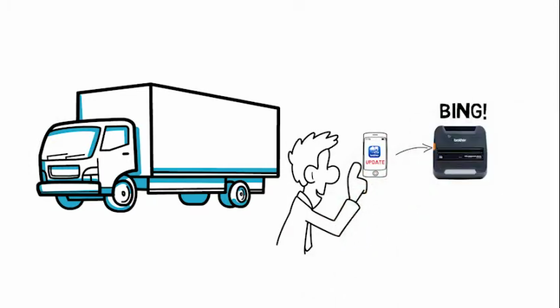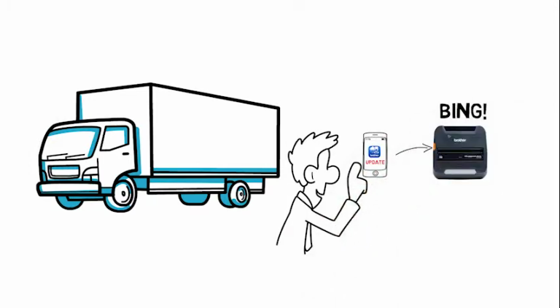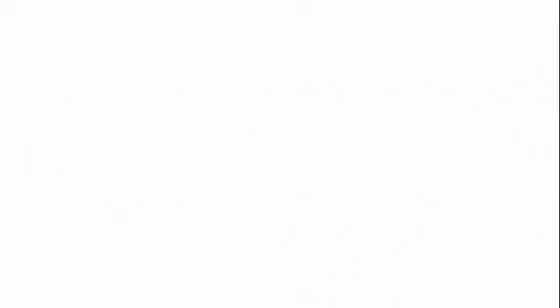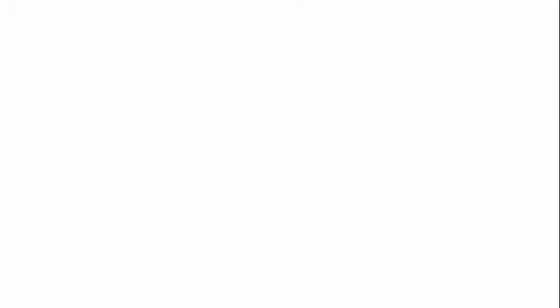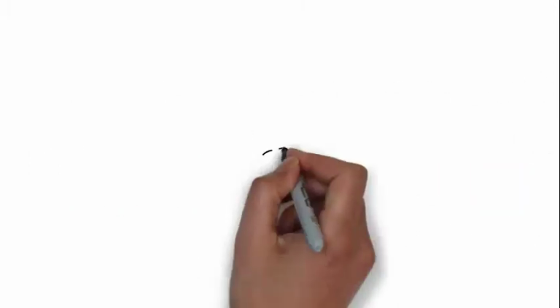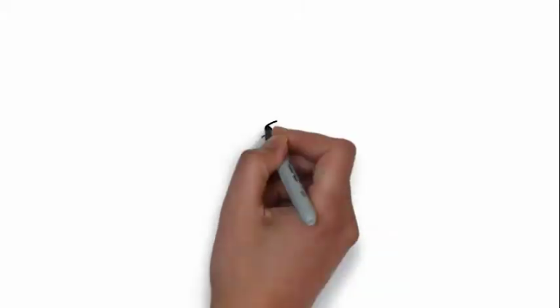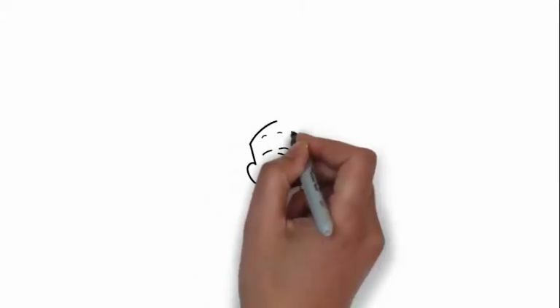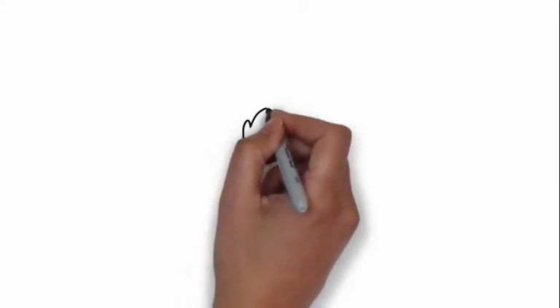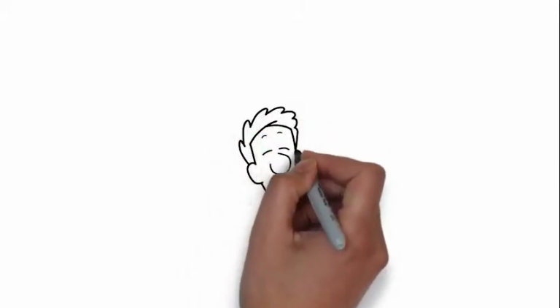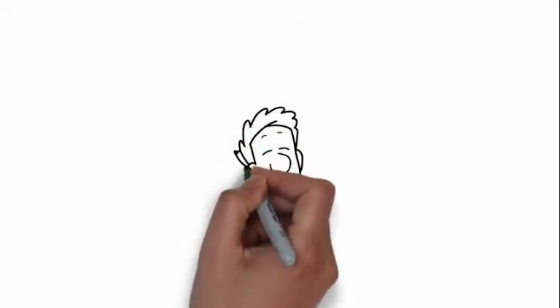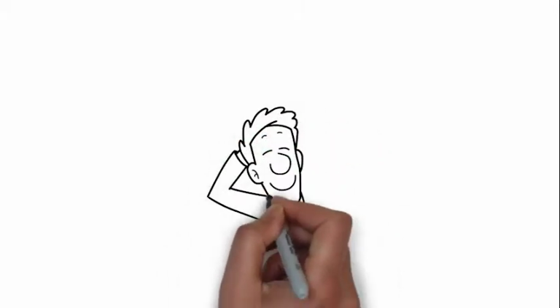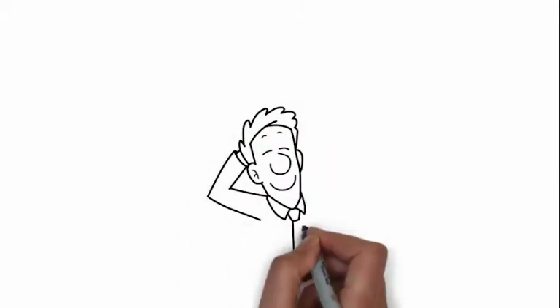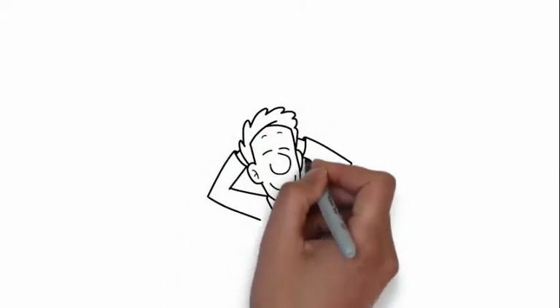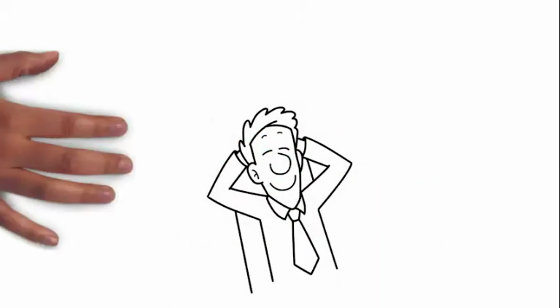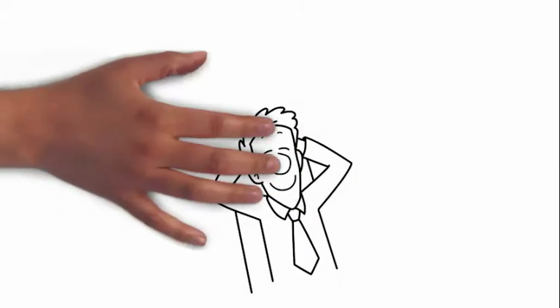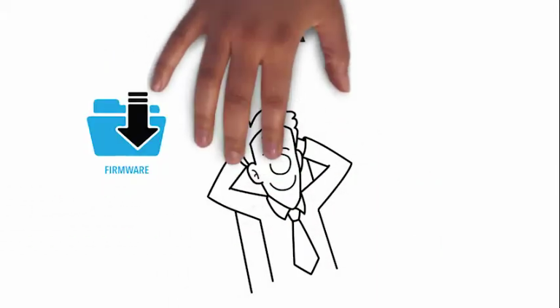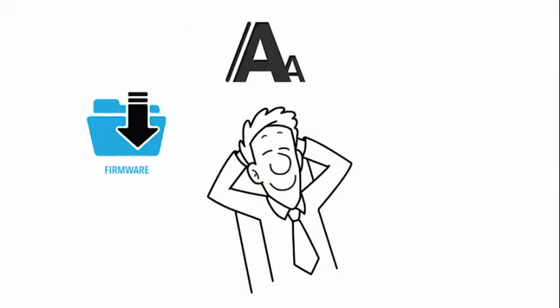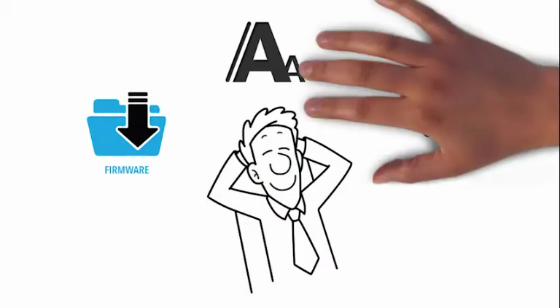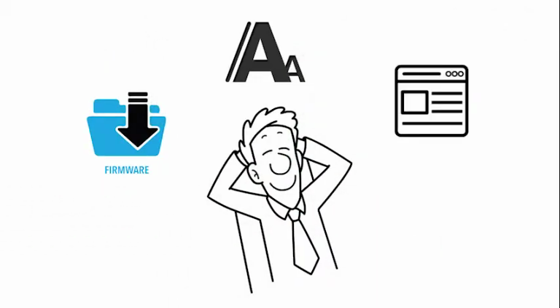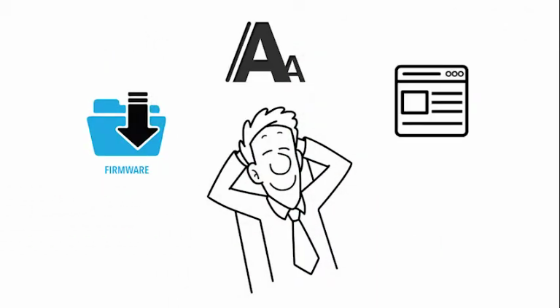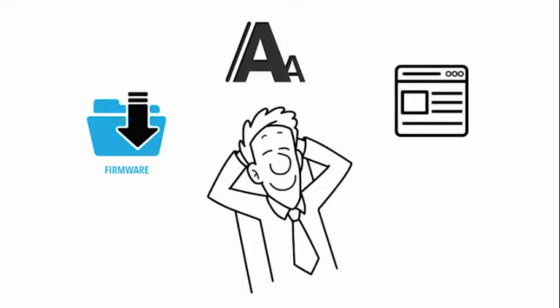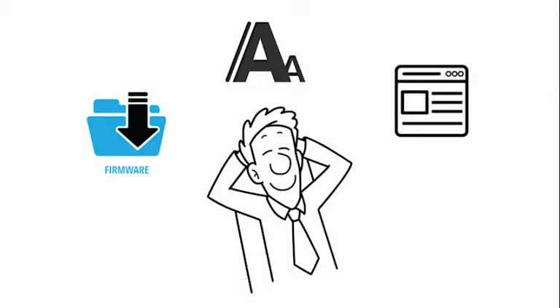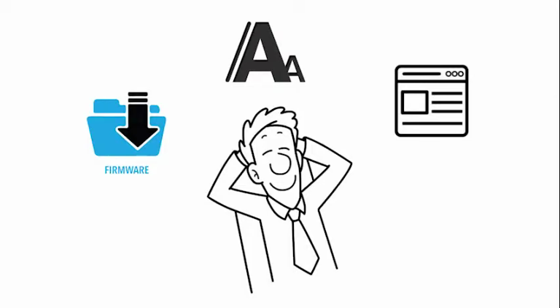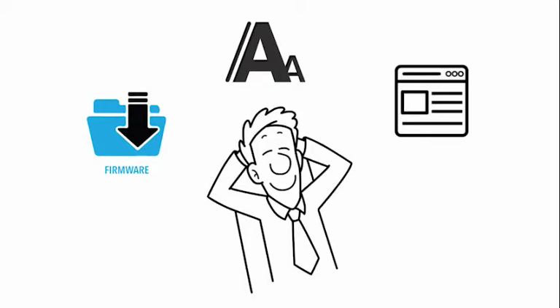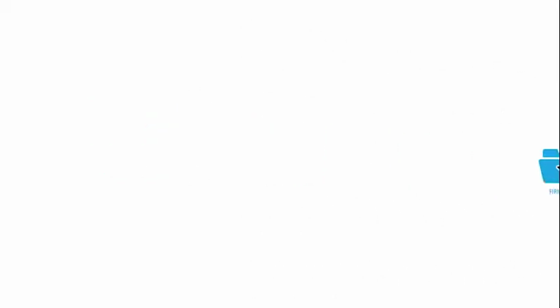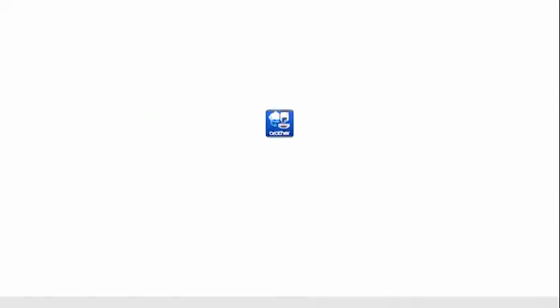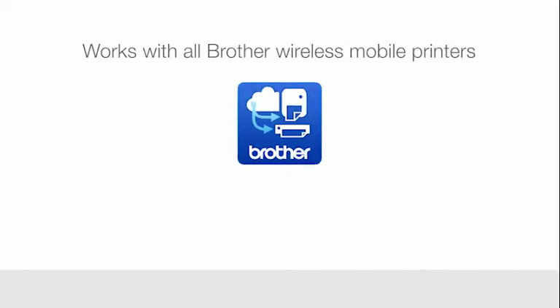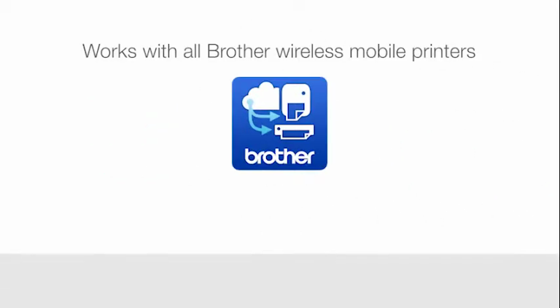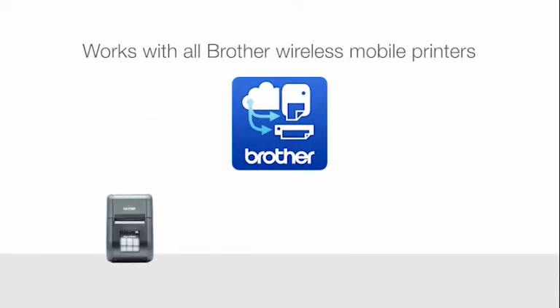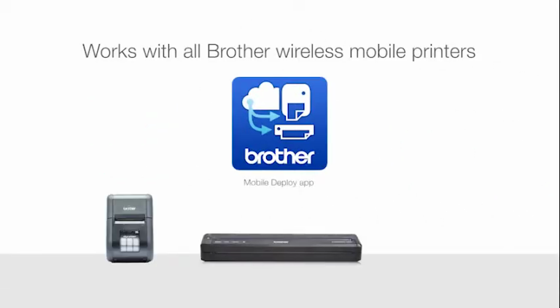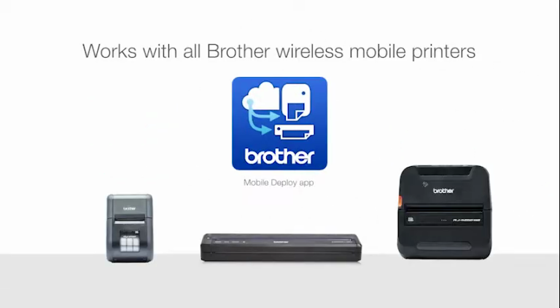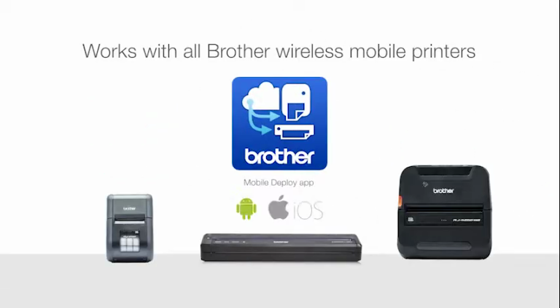With Mobile Deploy, now you can update all your field printers — firmware, fonts and templates at once, without leaving your office. And it works with most Brother wireless printers.